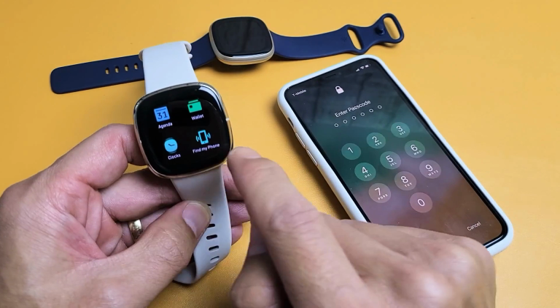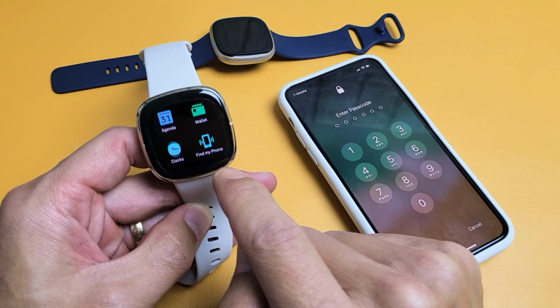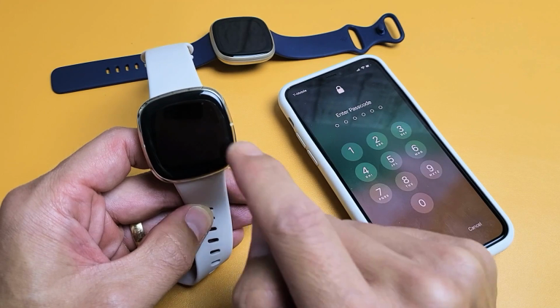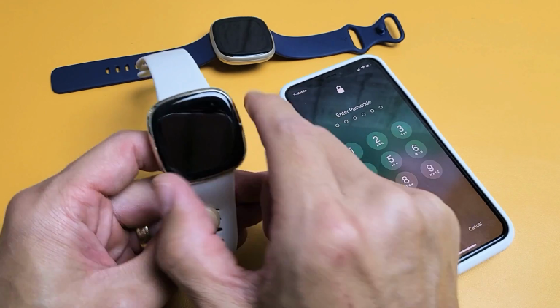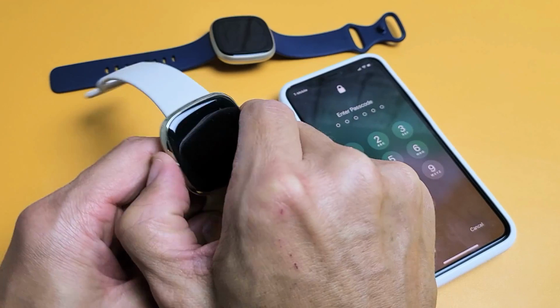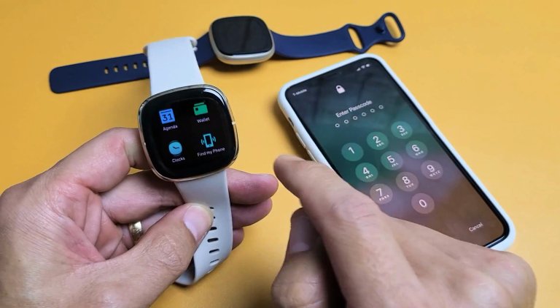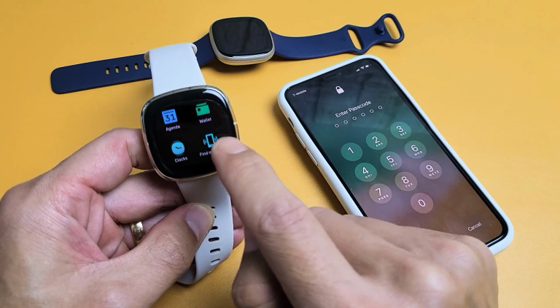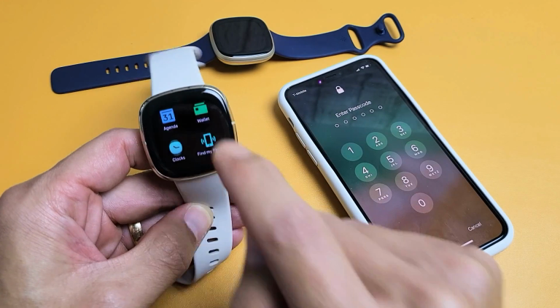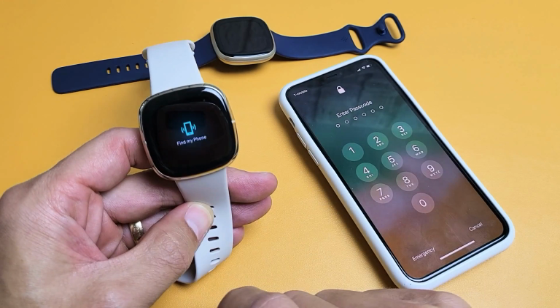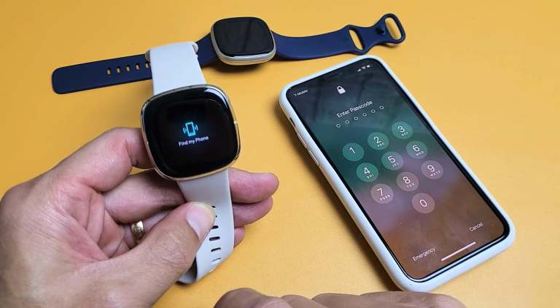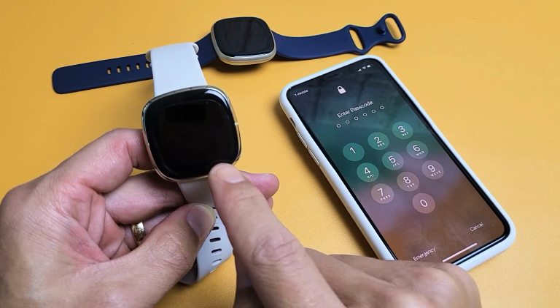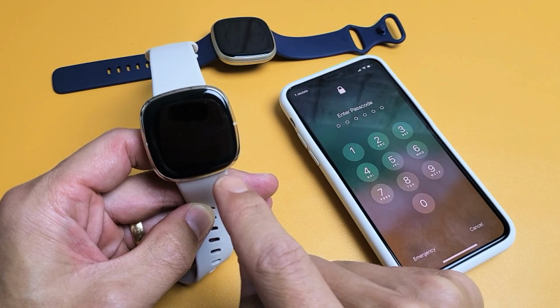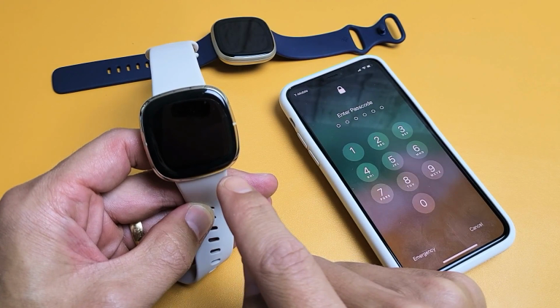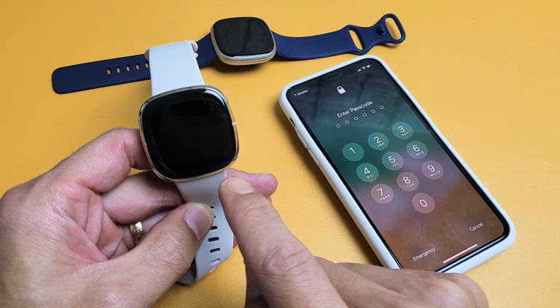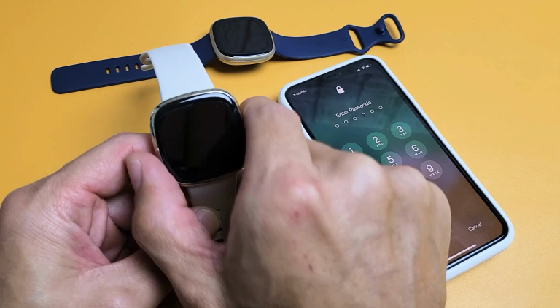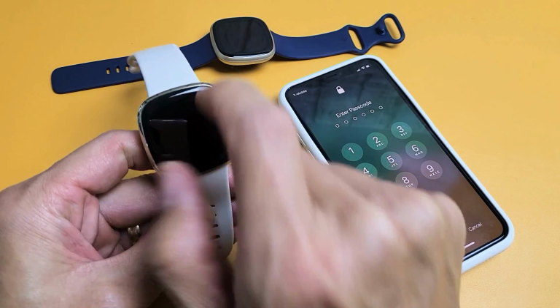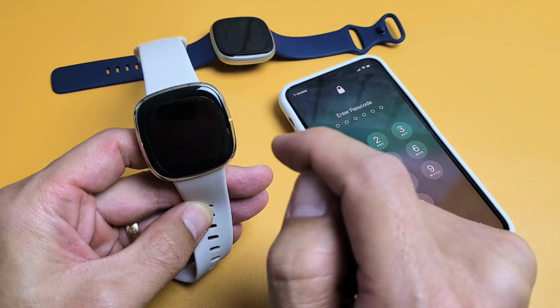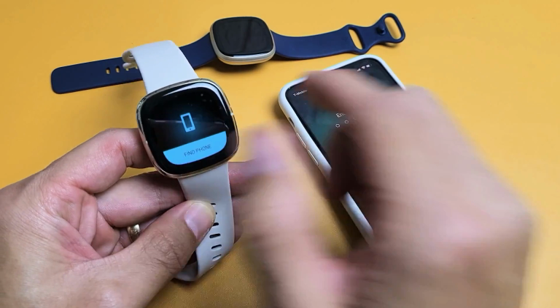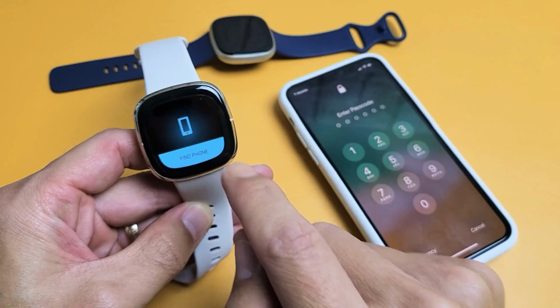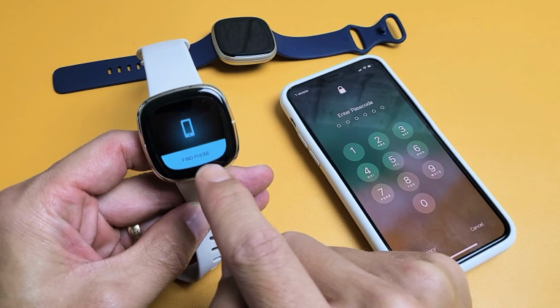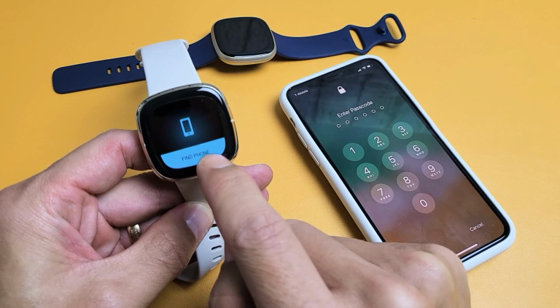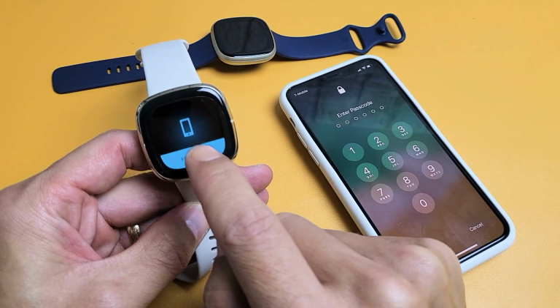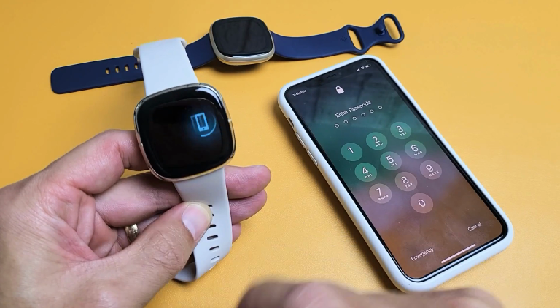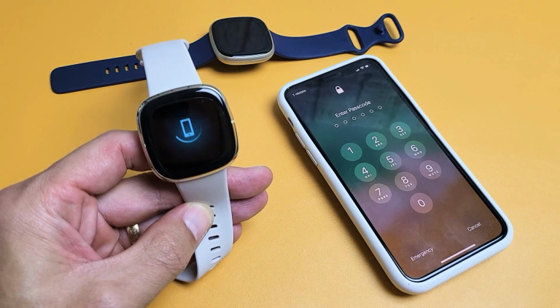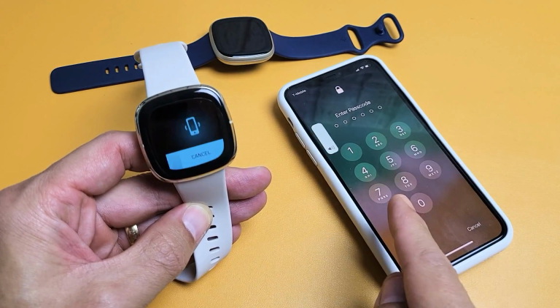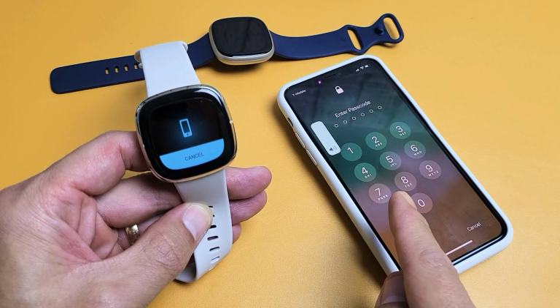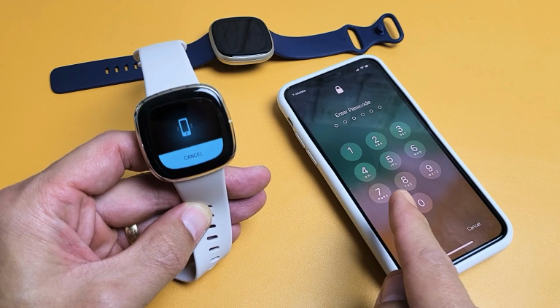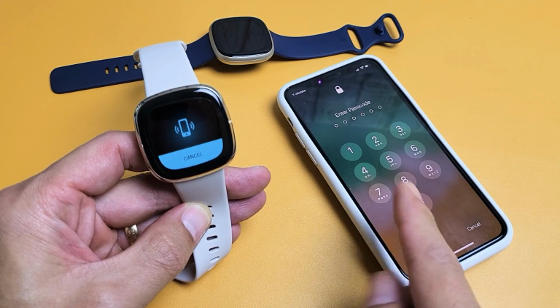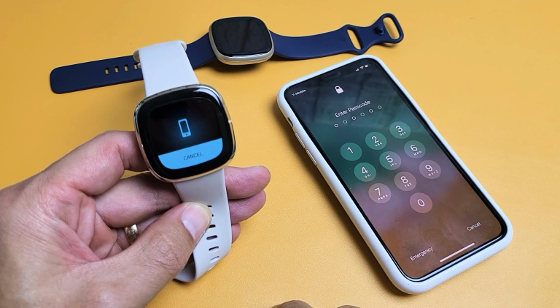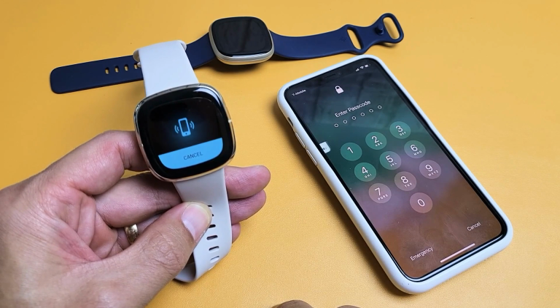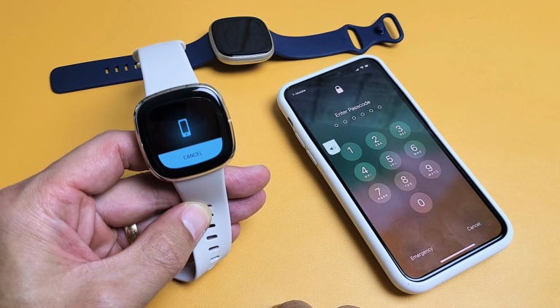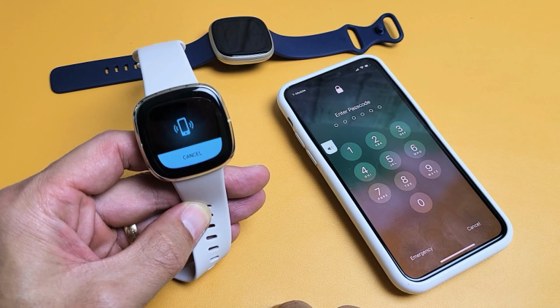So go ahead and tap on Find My Phone, and then you want to wait. Then you want to tap on Find Phone, and it's going to ring. It'll keep on ringing.